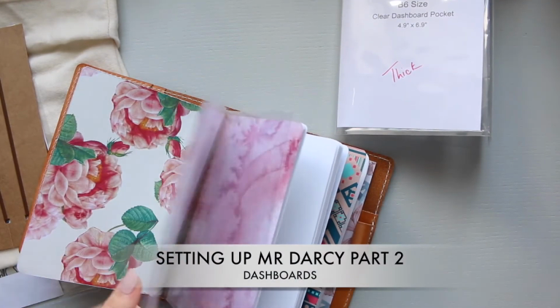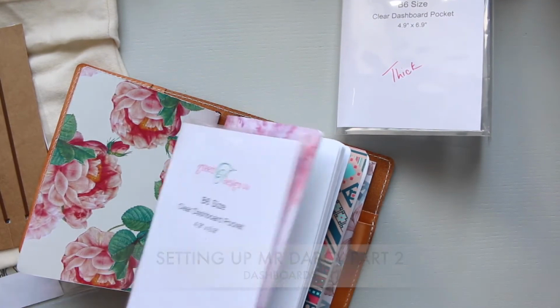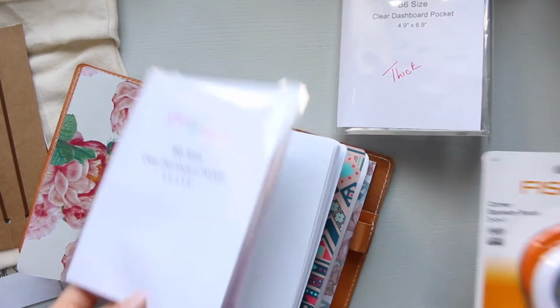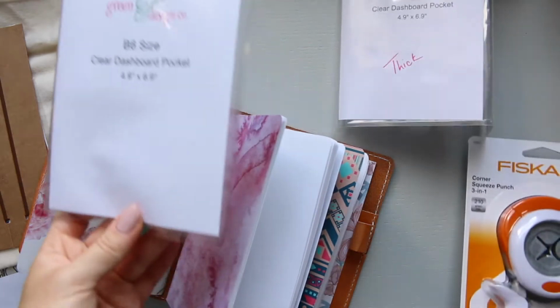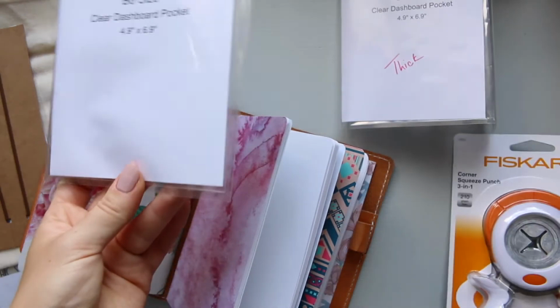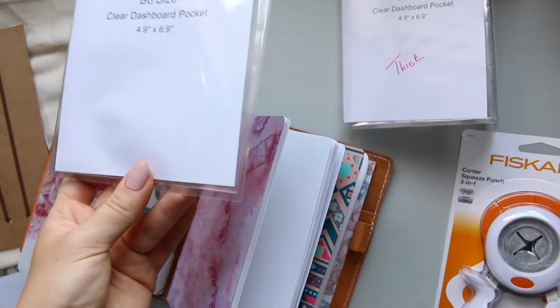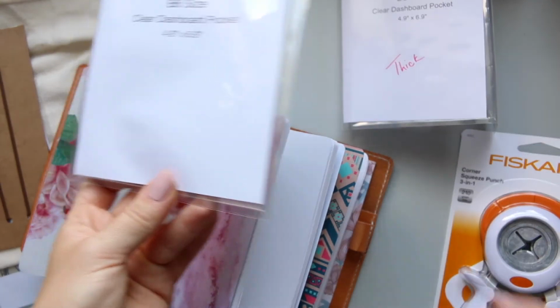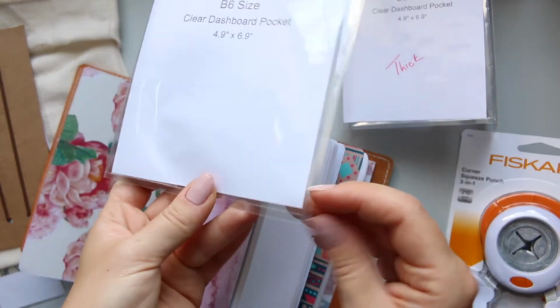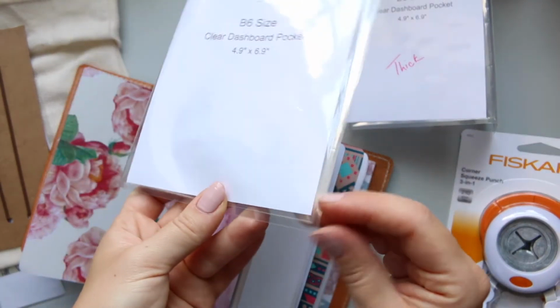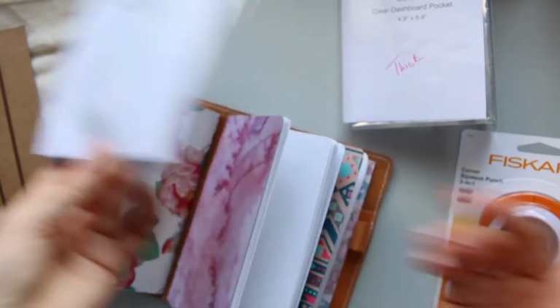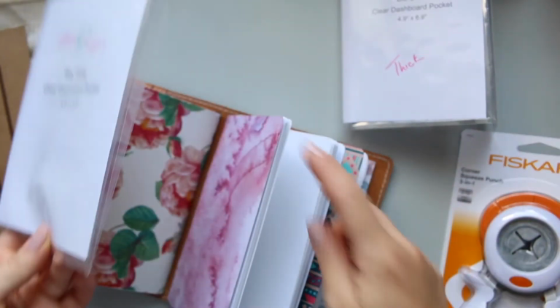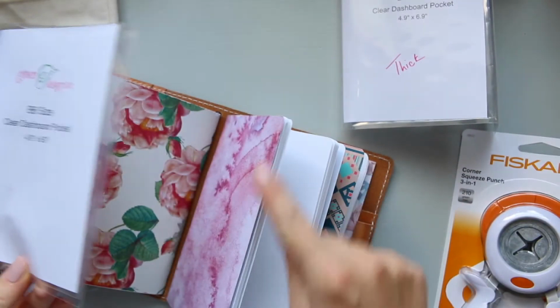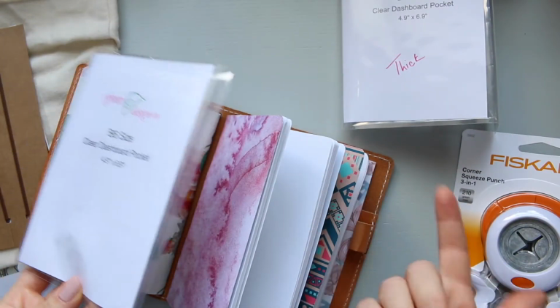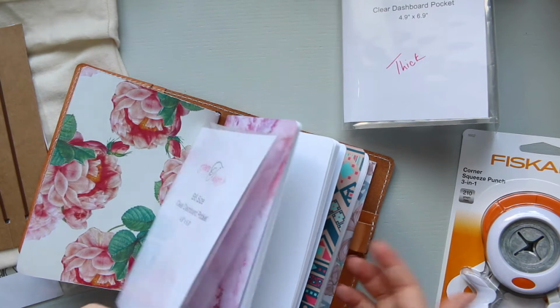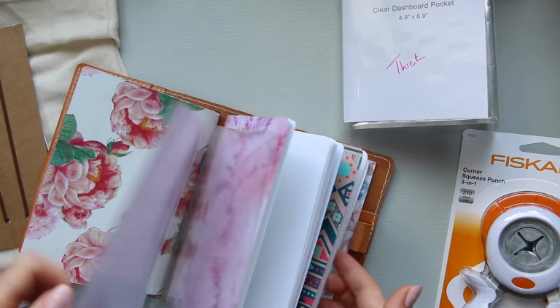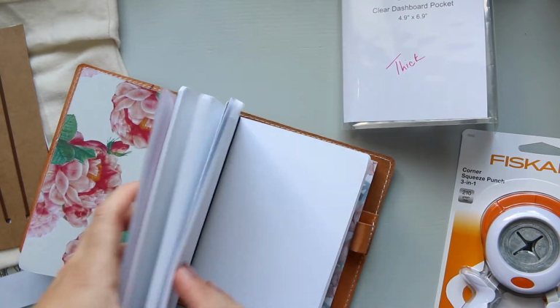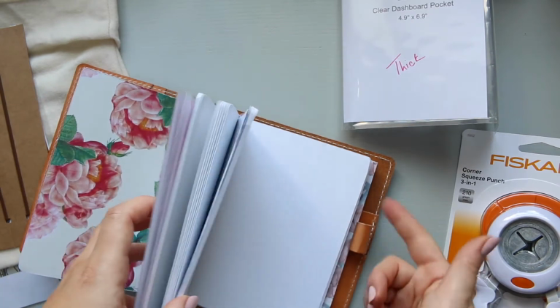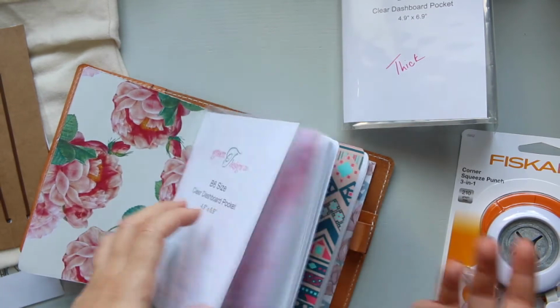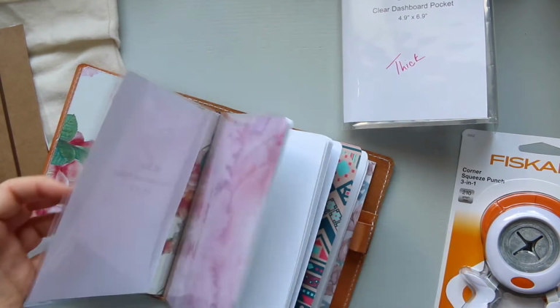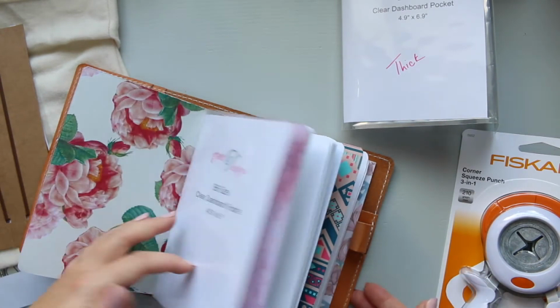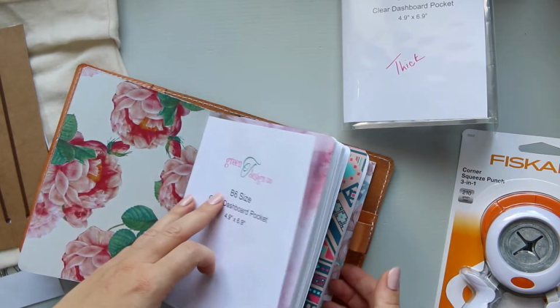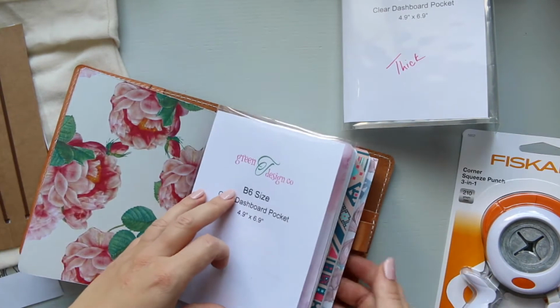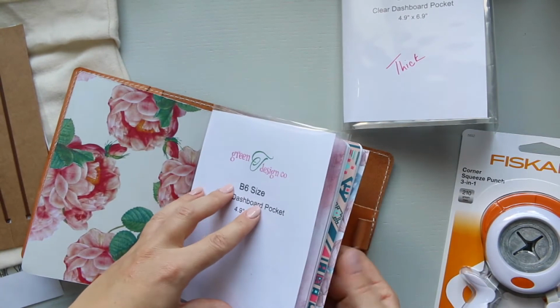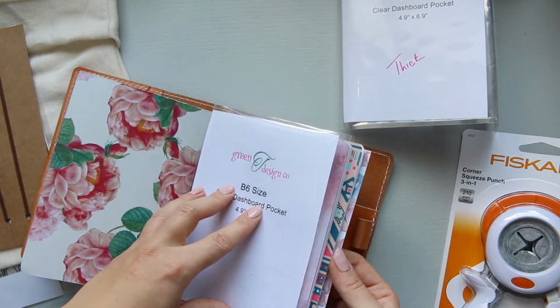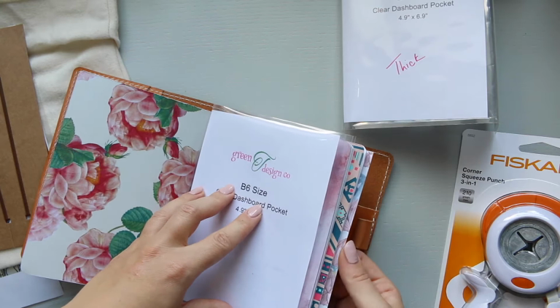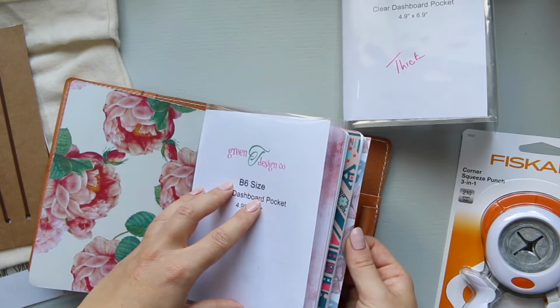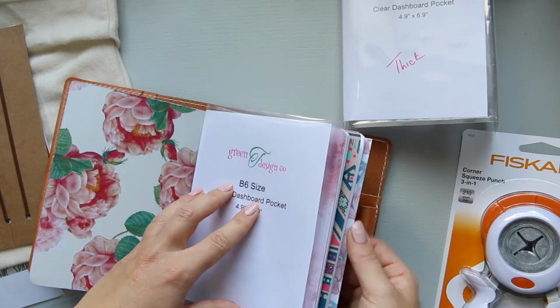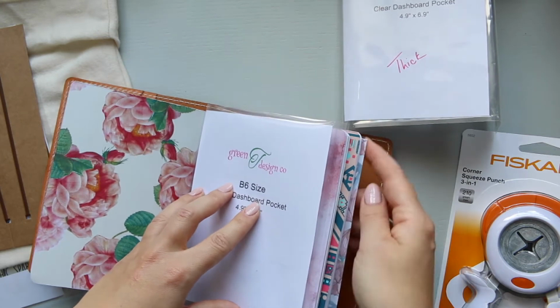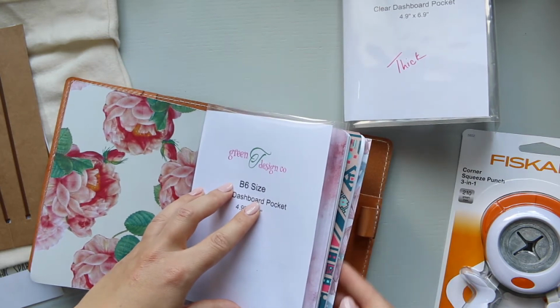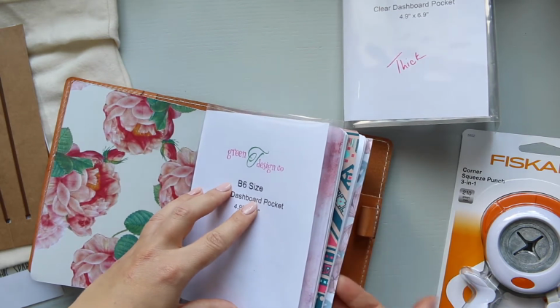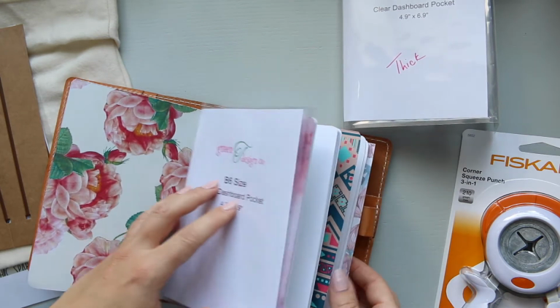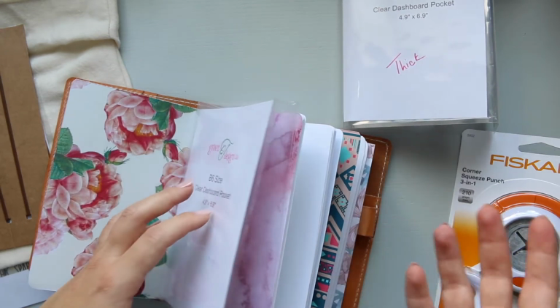These corners are quite sharp, and some of the corners are rounded in the inserts that you buy, and some are sharp. You can completely have a mix of them — it's up to you.